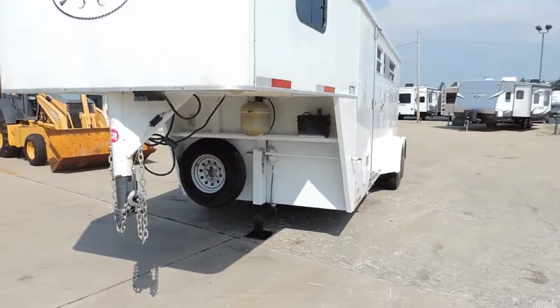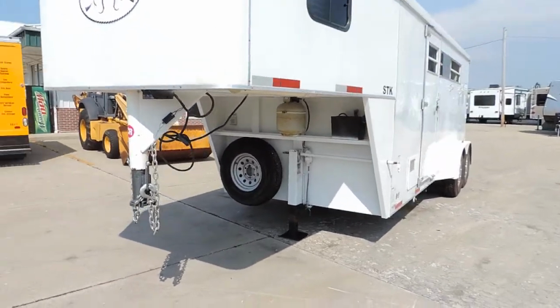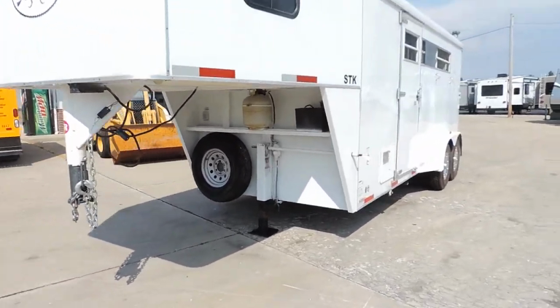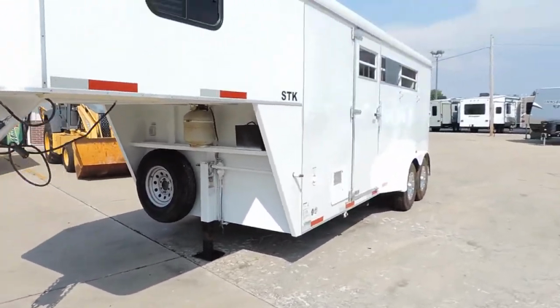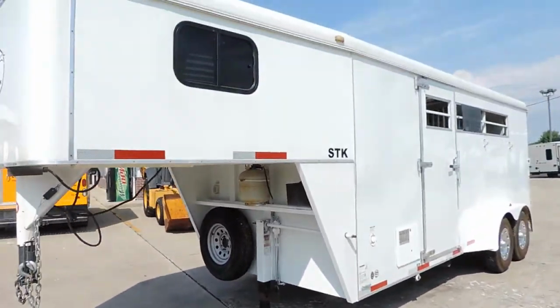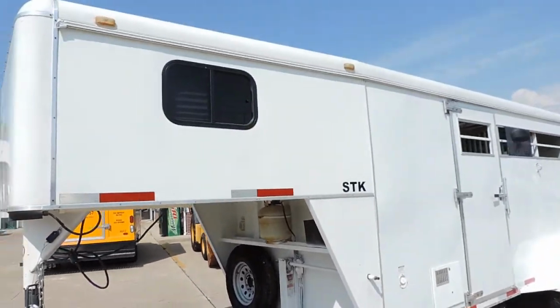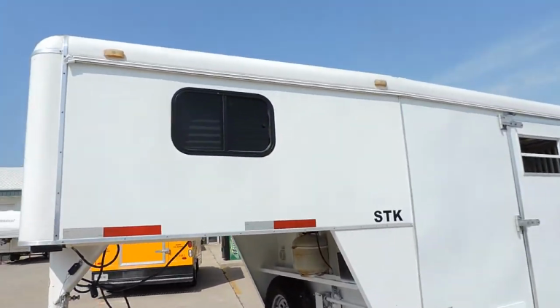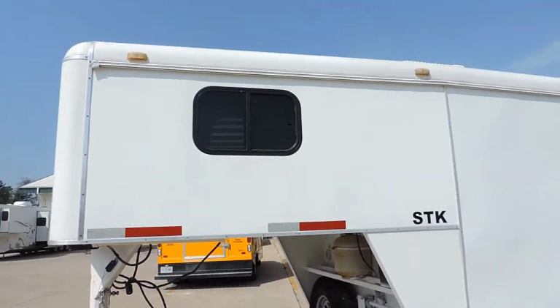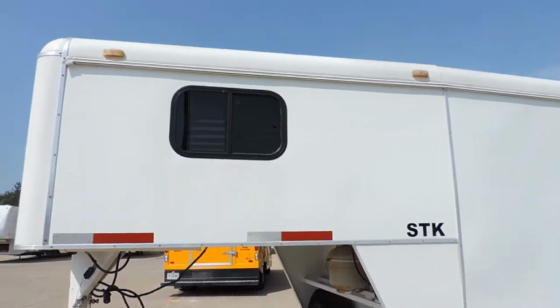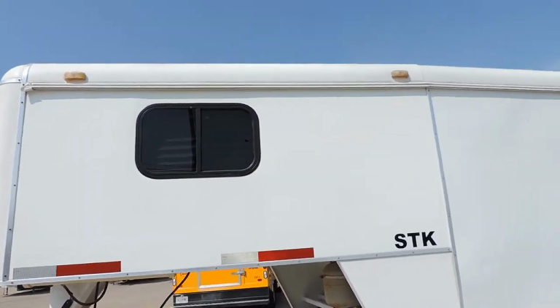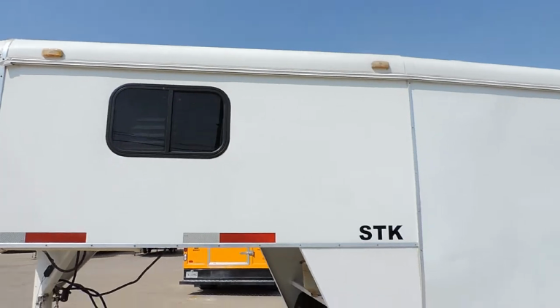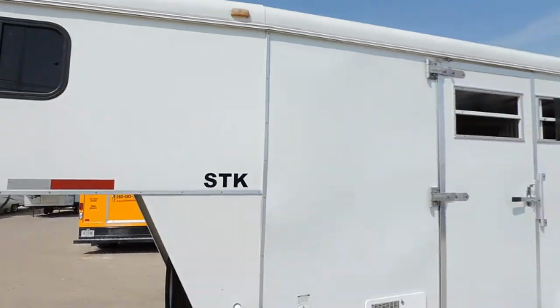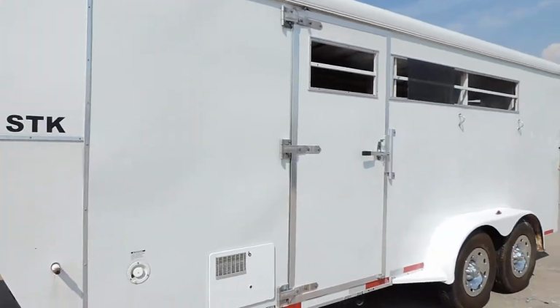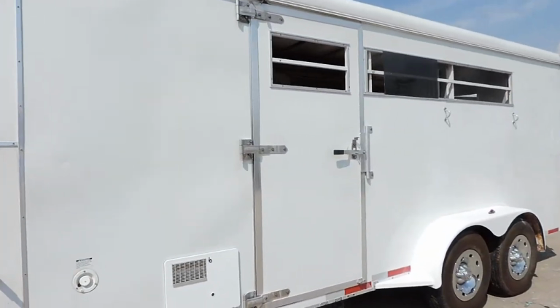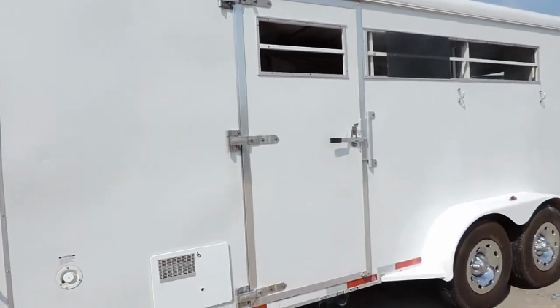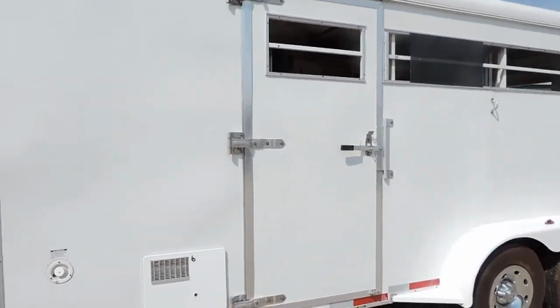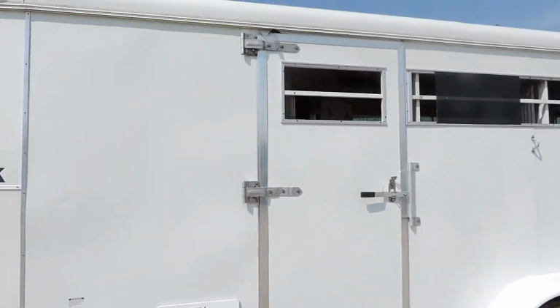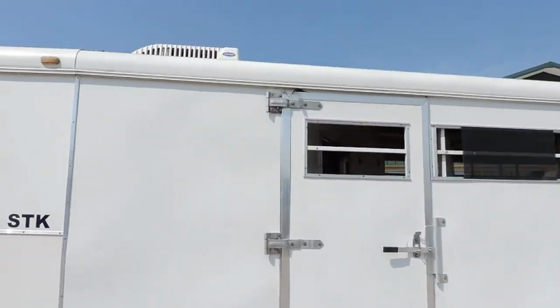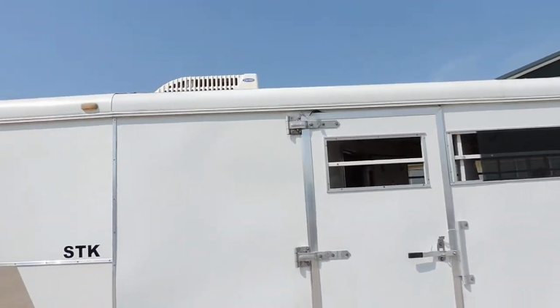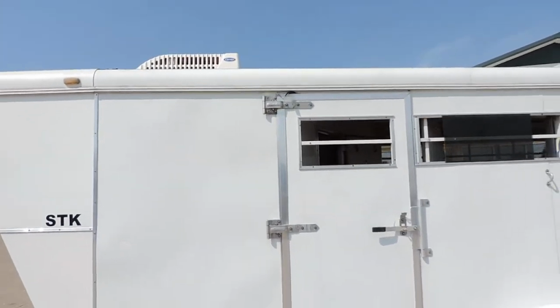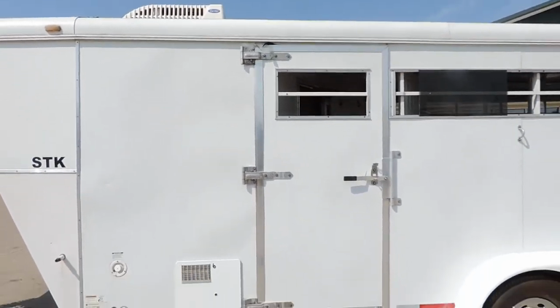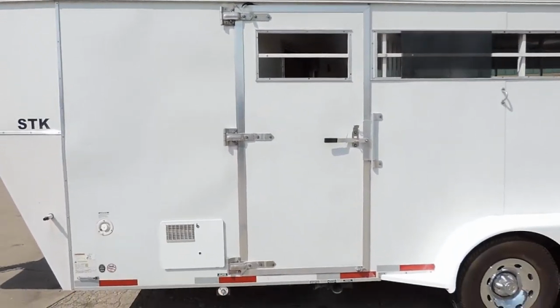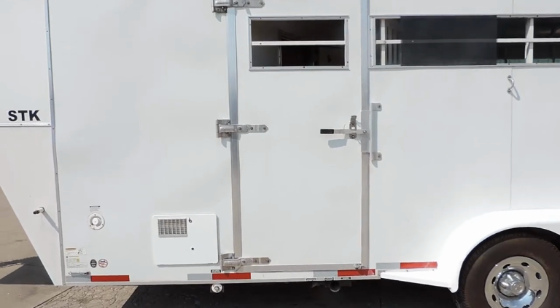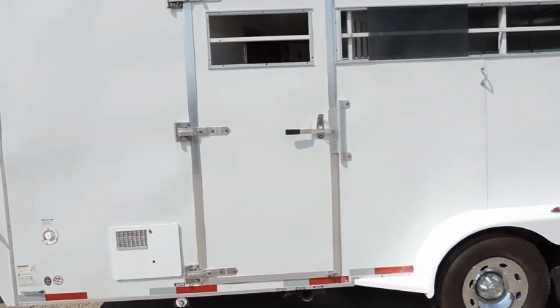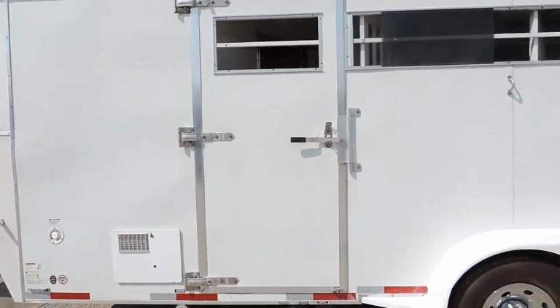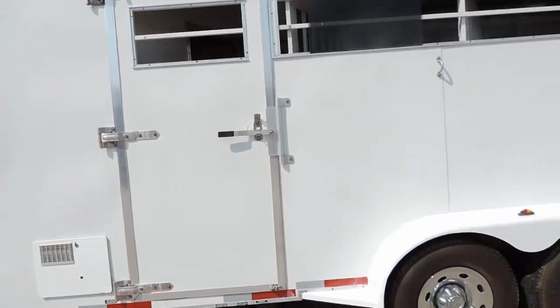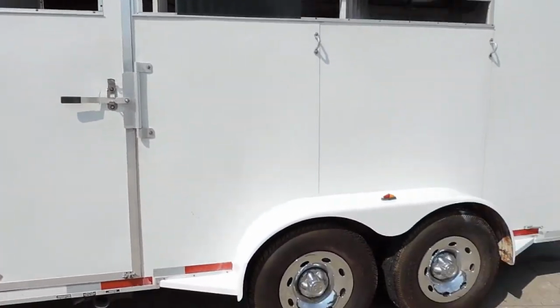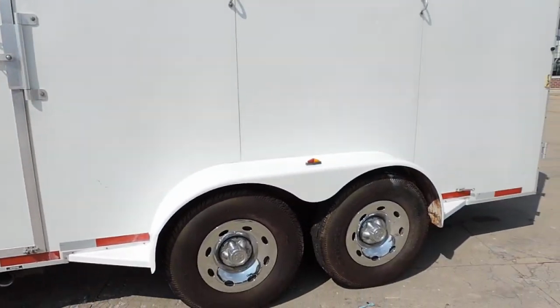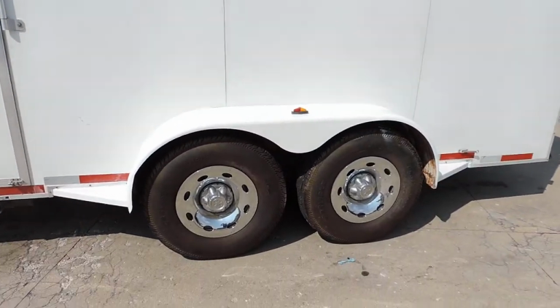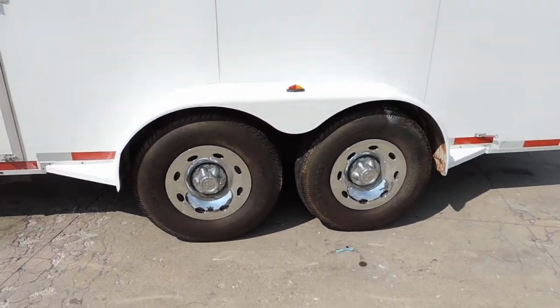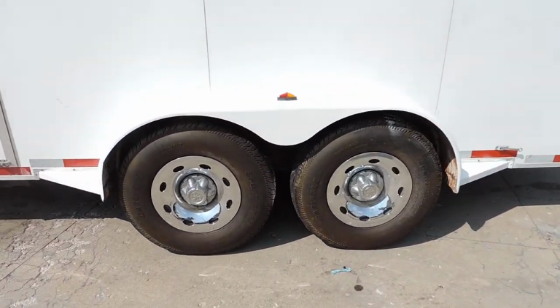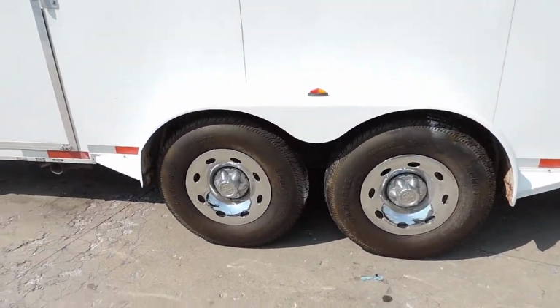Spare tire. Privacy tinted windows up front. It's got a carrier rooftop AC. It's a side entrance door there. Very good tires.